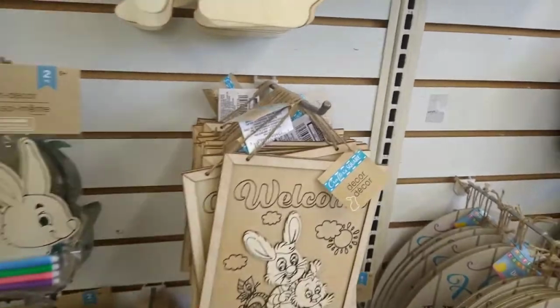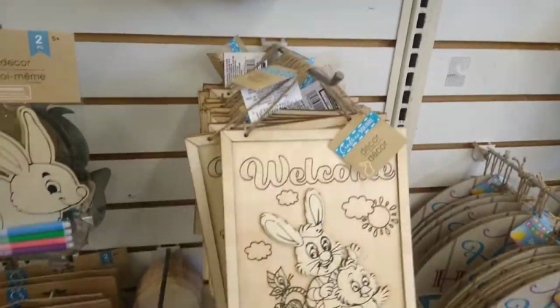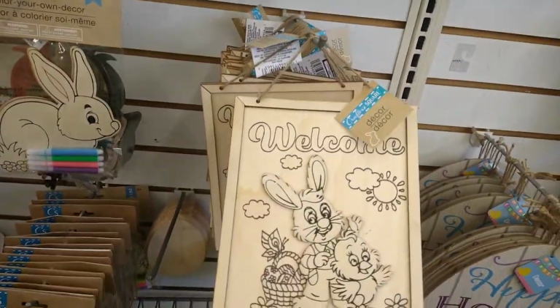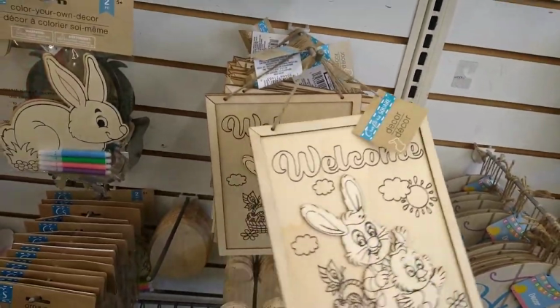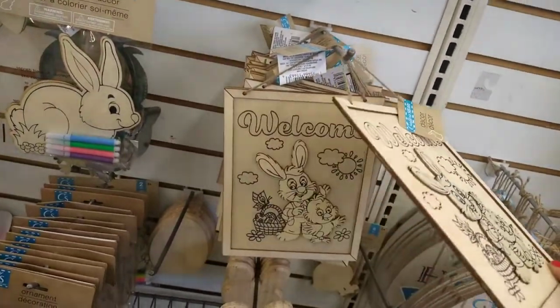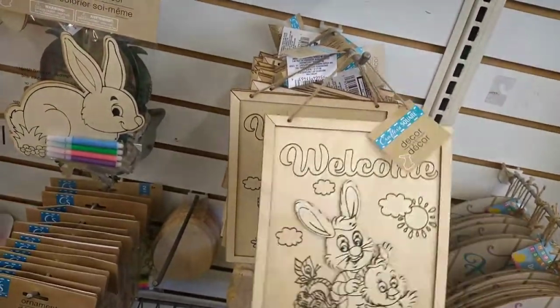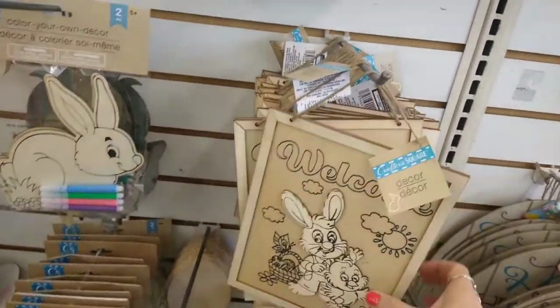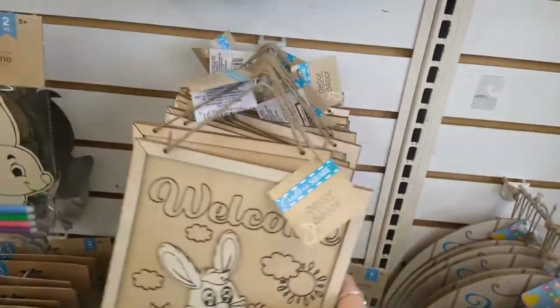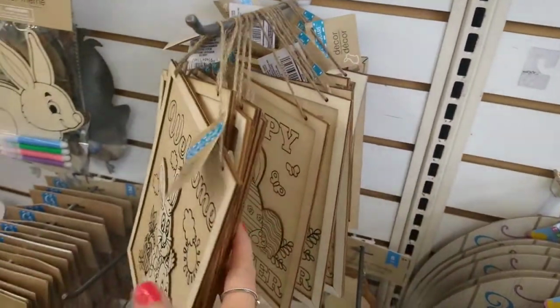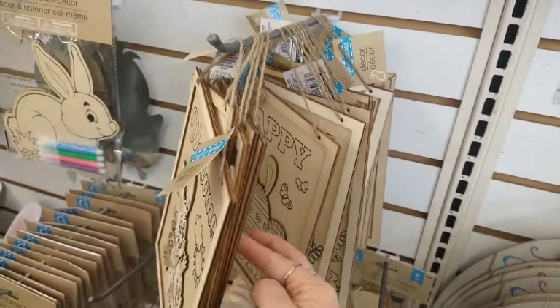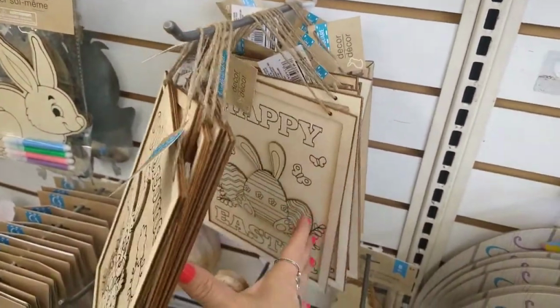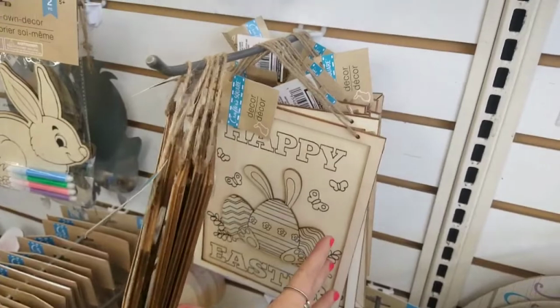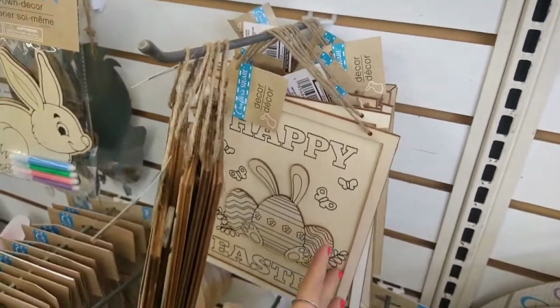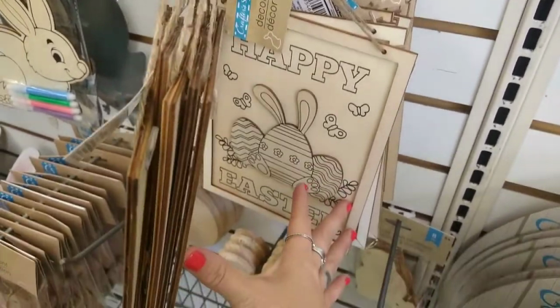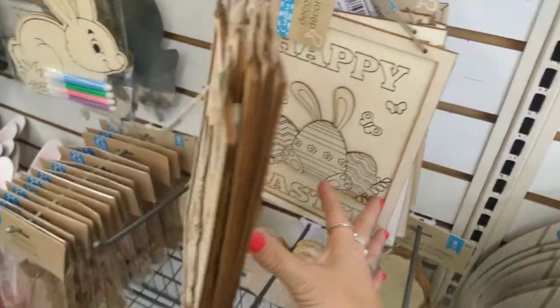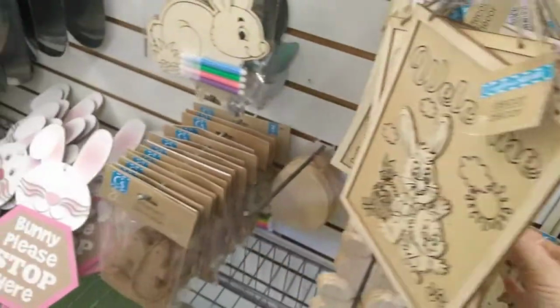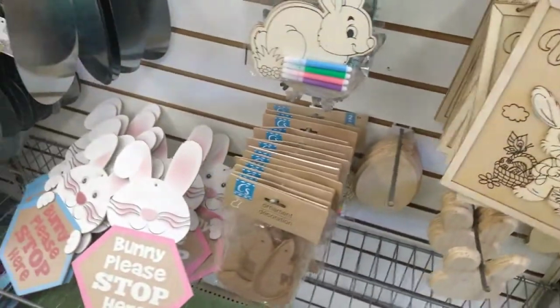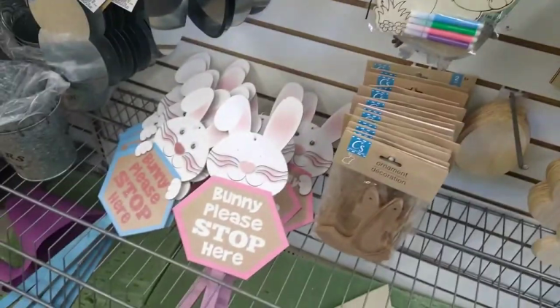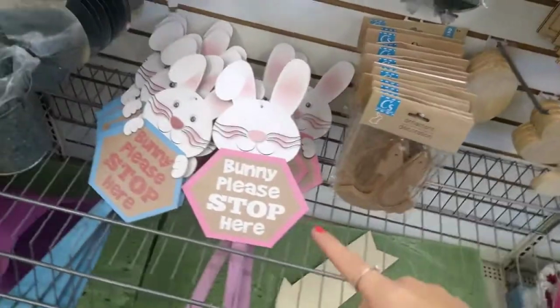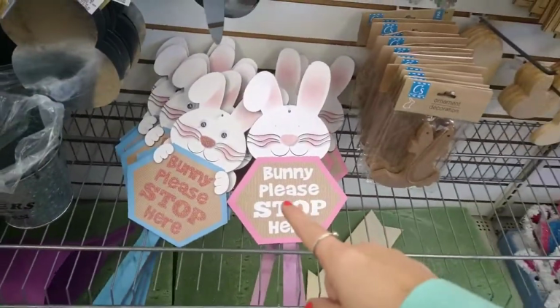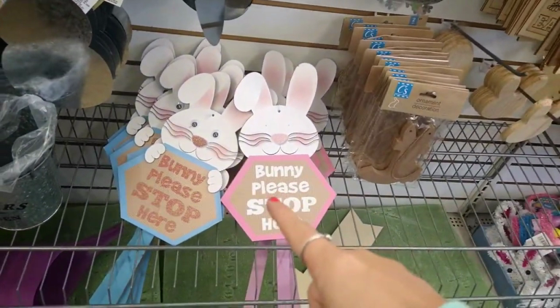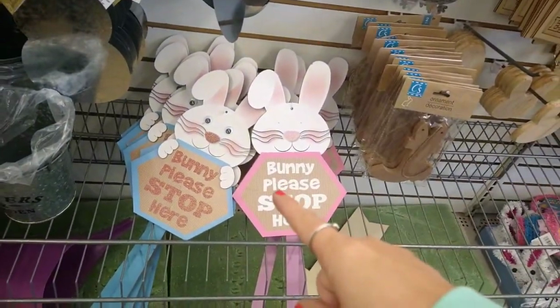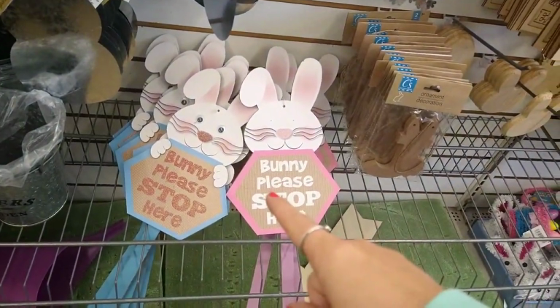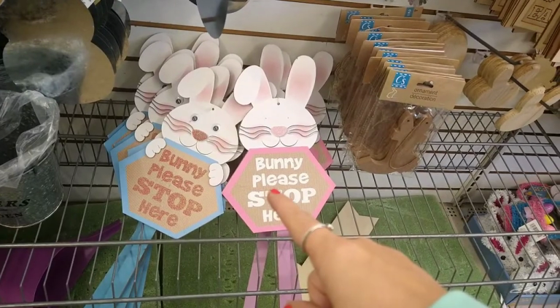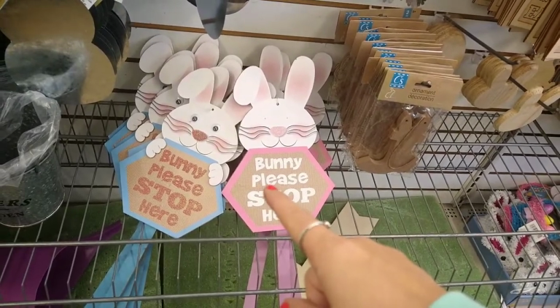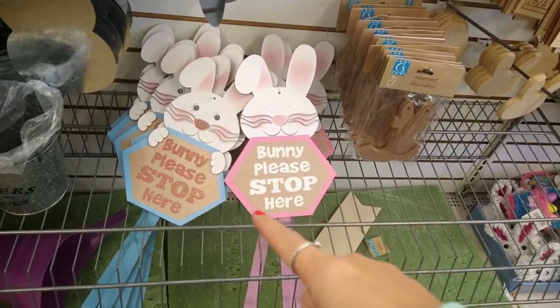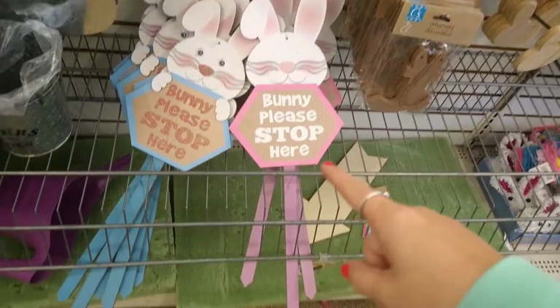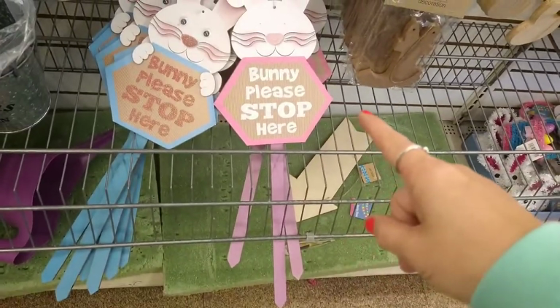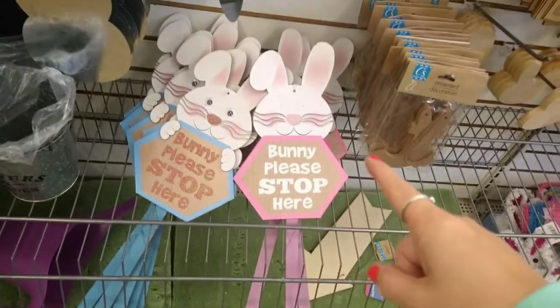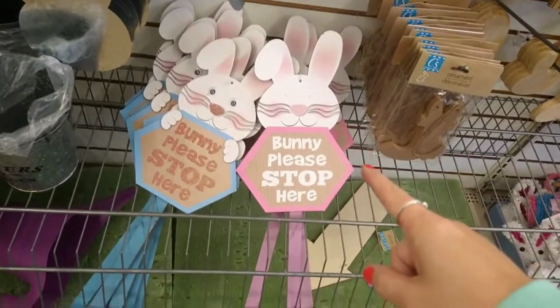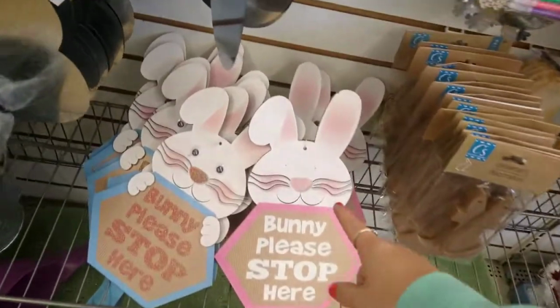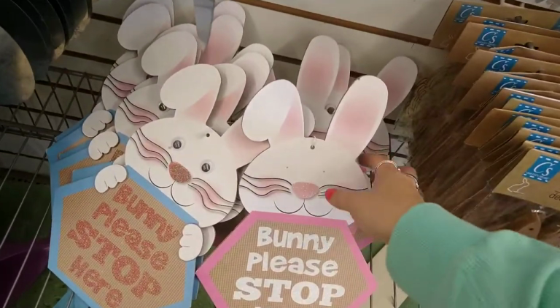There's one that says 'Welcome,' 'Happy Easter.' Then they have the stakes — 'Bunny Please Stop Here.' This one's missing eyes.